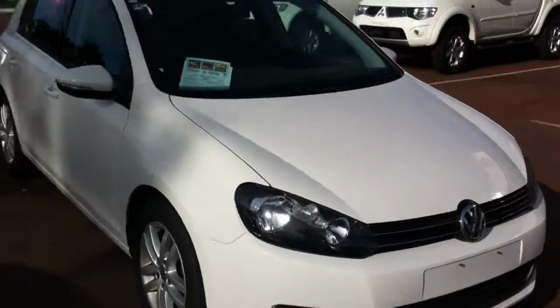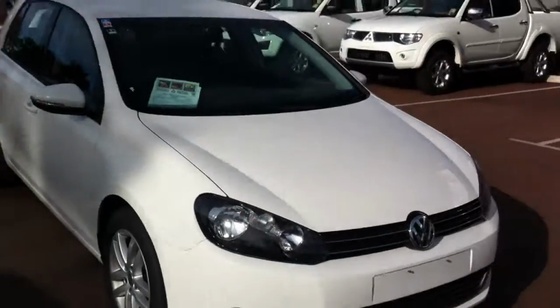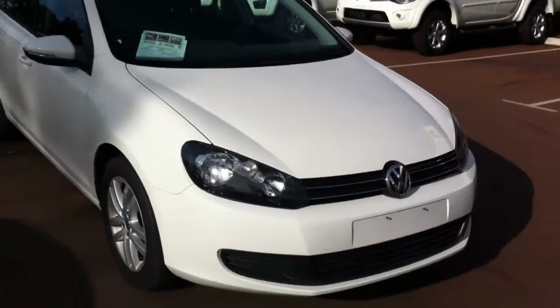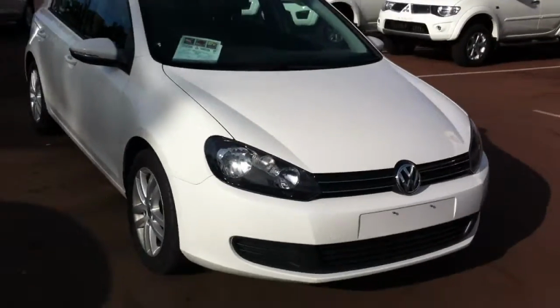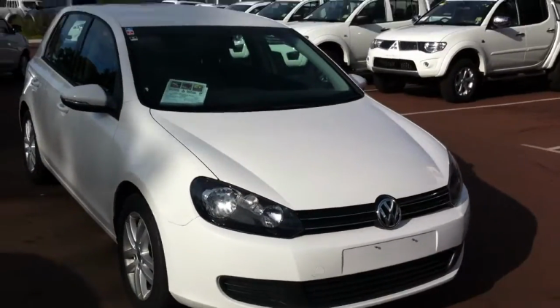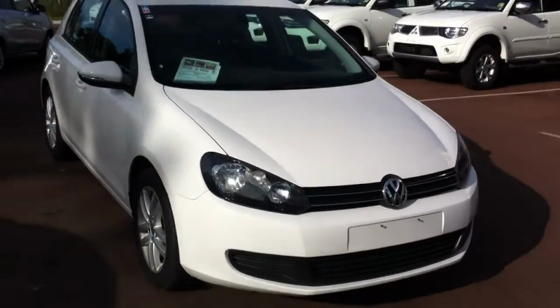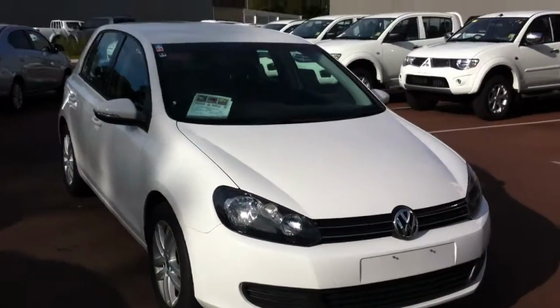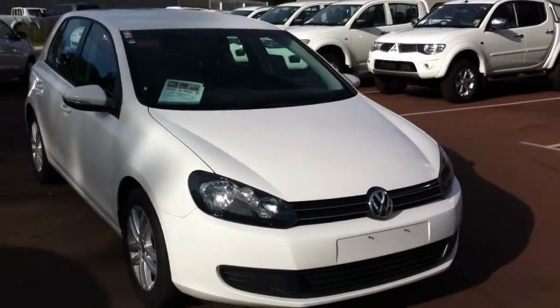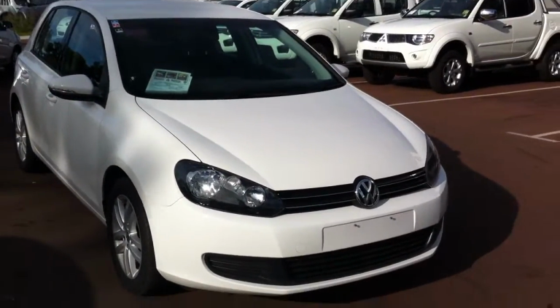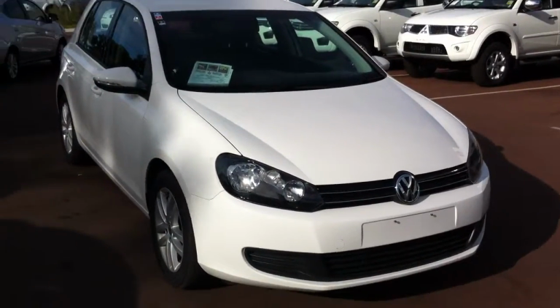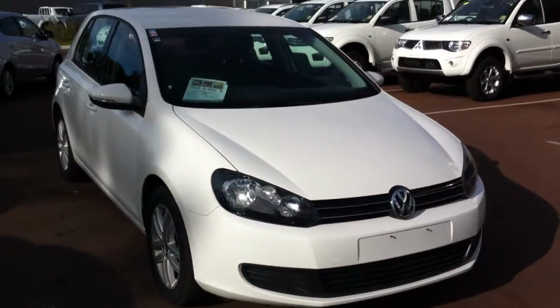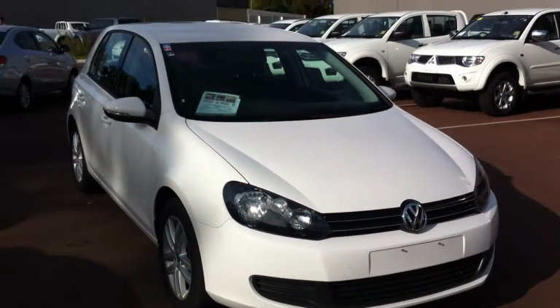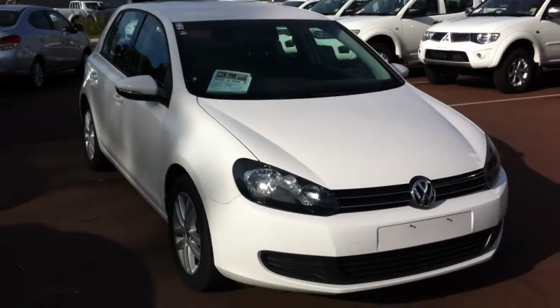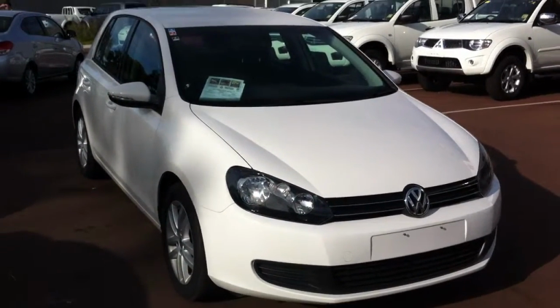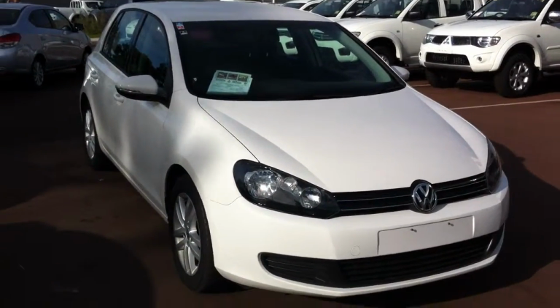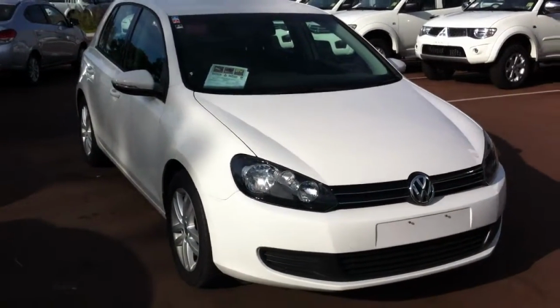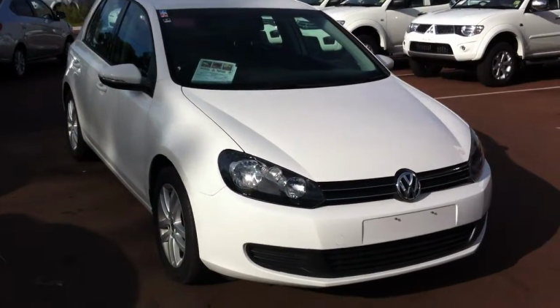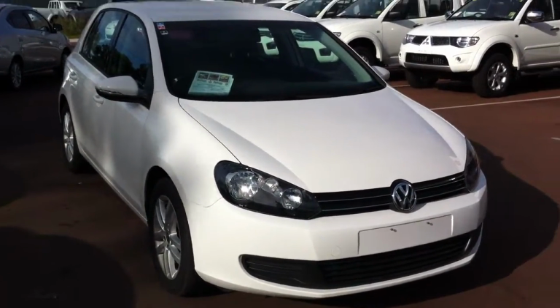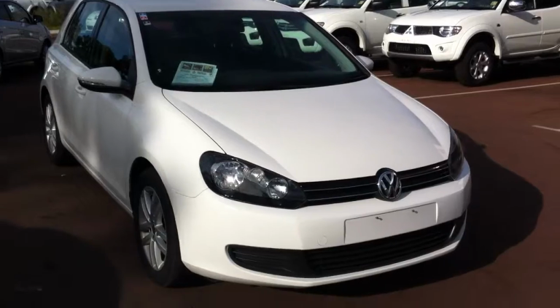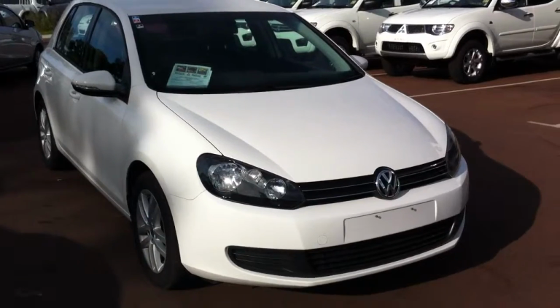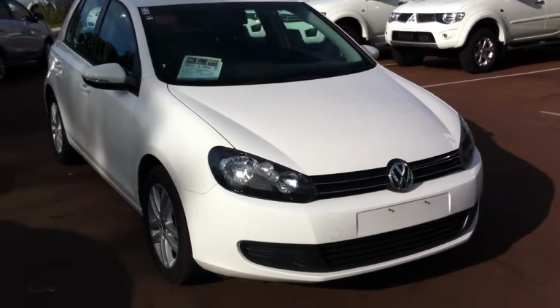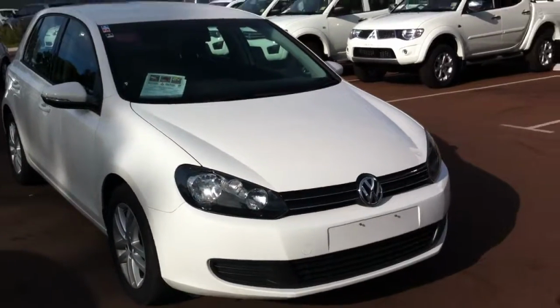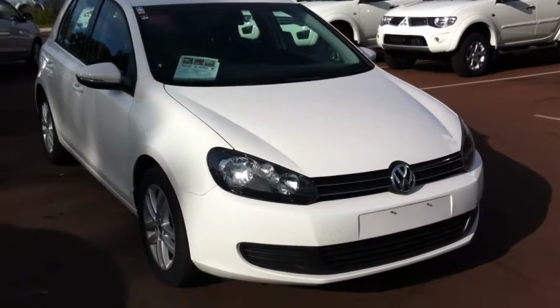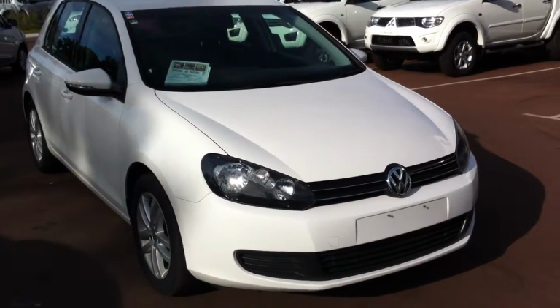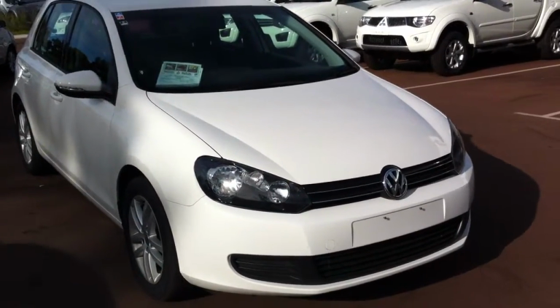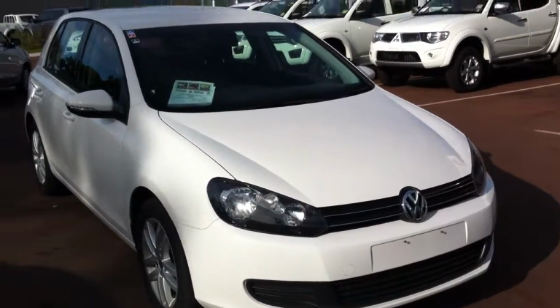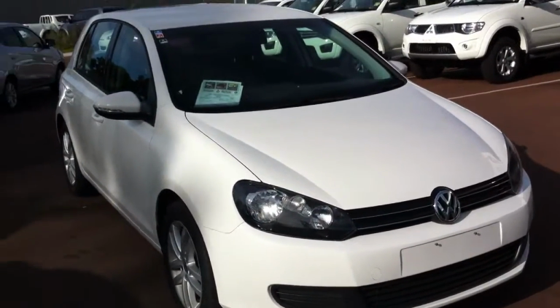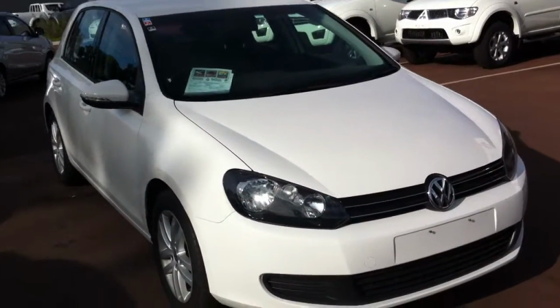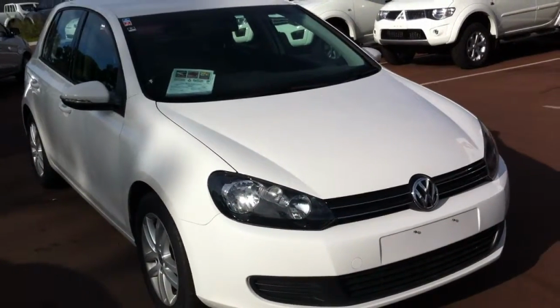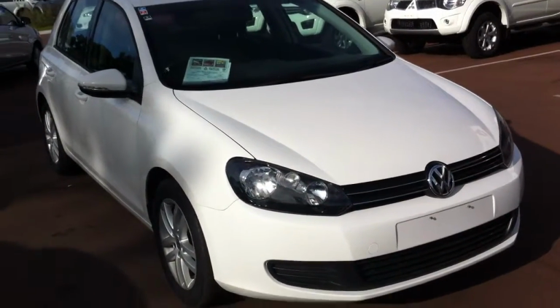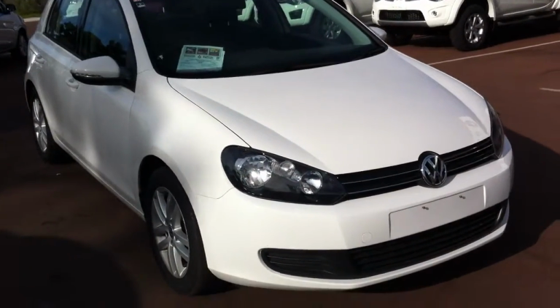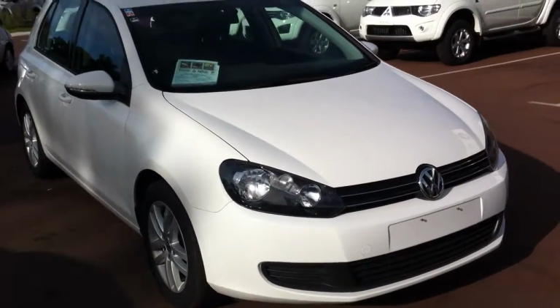Good morning everybody. My name is Jazz and I'm from Southside Mitsubishi and Volkswagen. I'm going to make a quick video on this 2012 Golf 118 TSI.